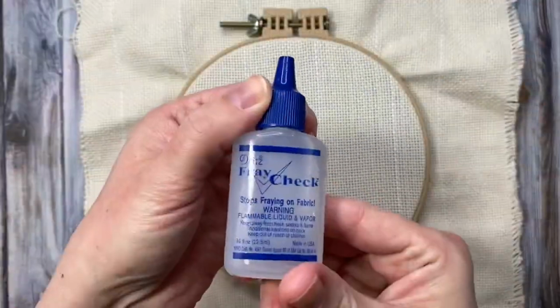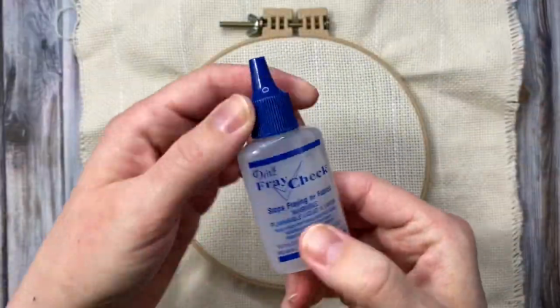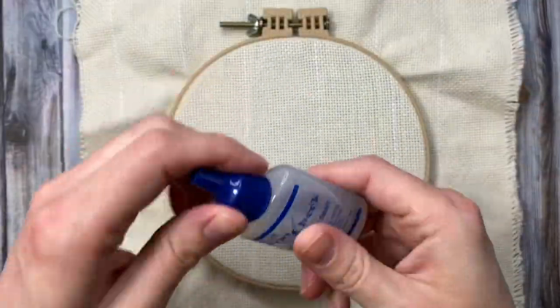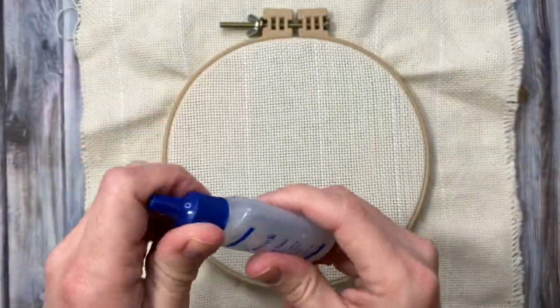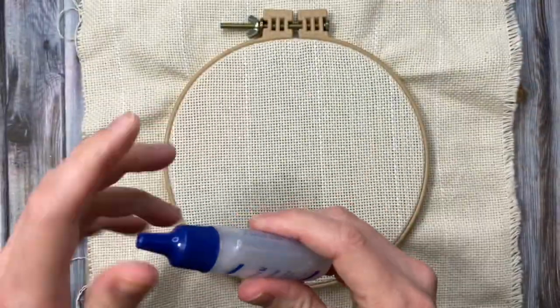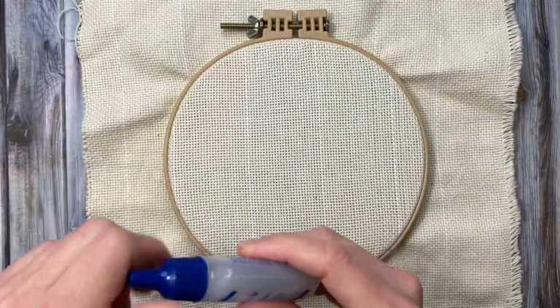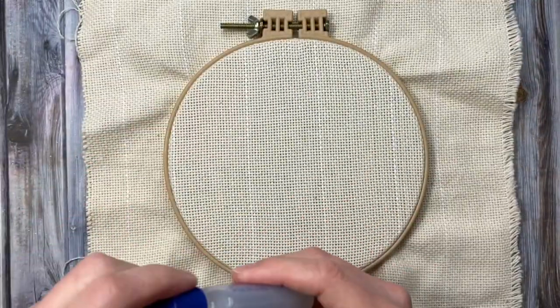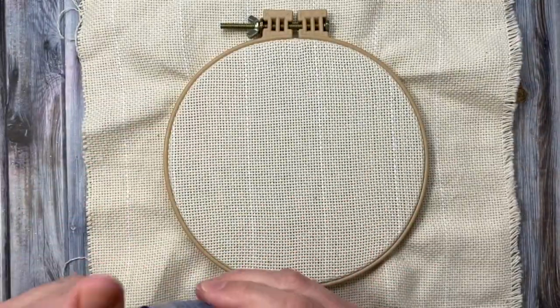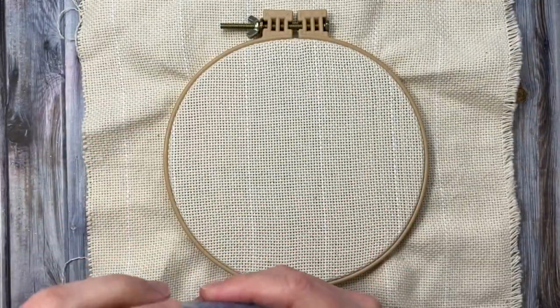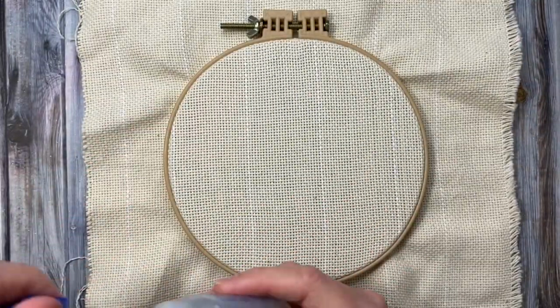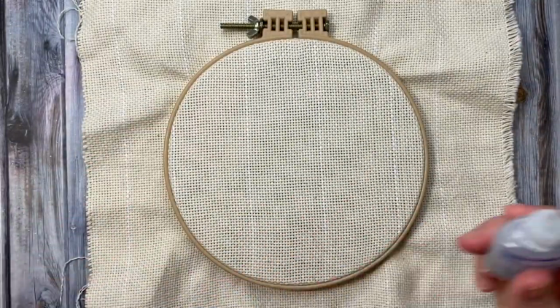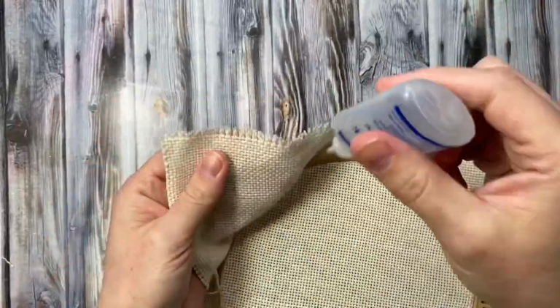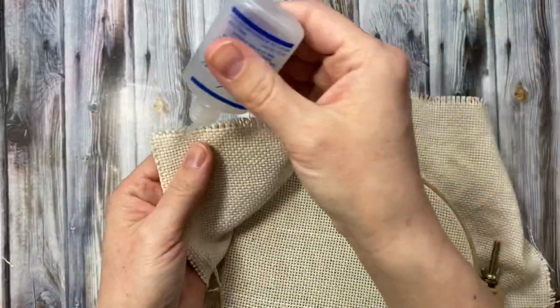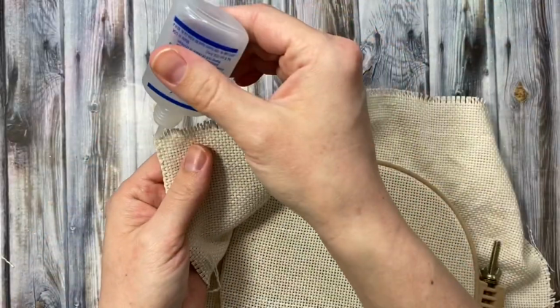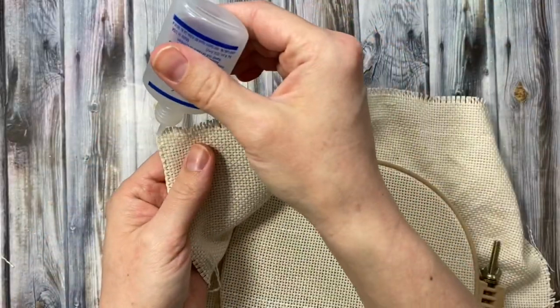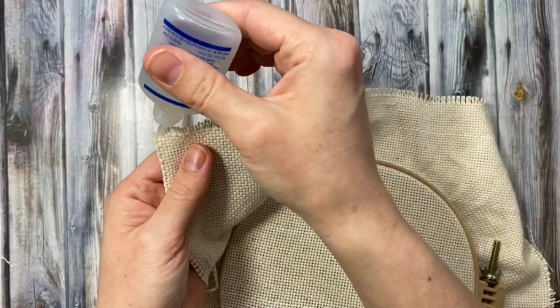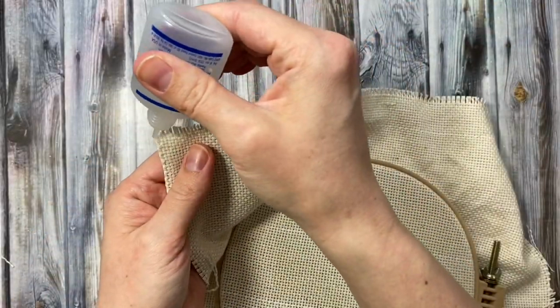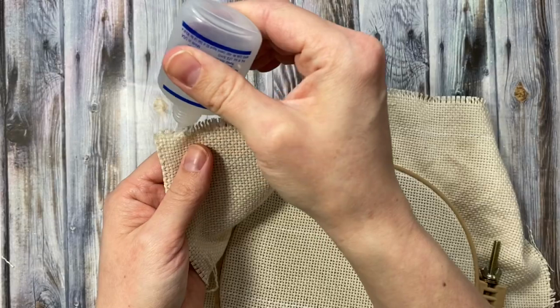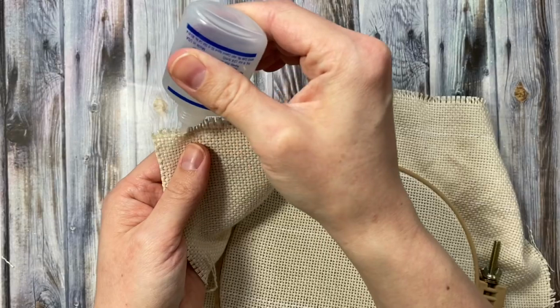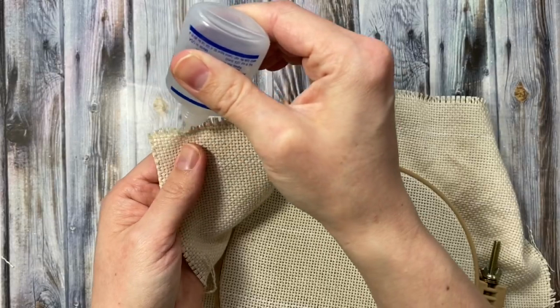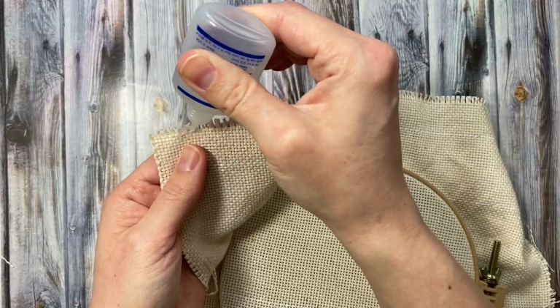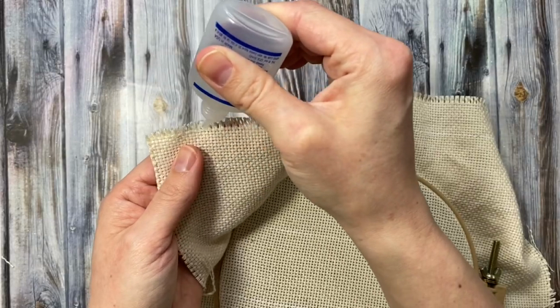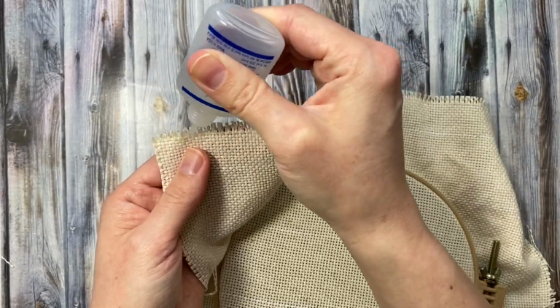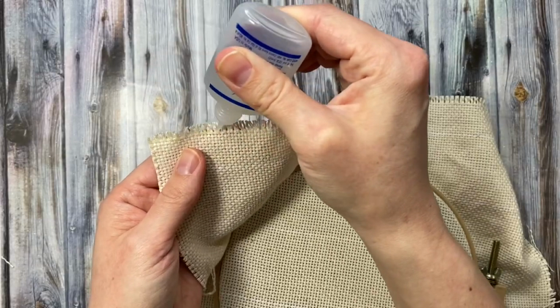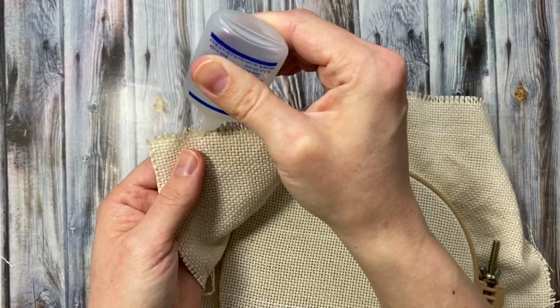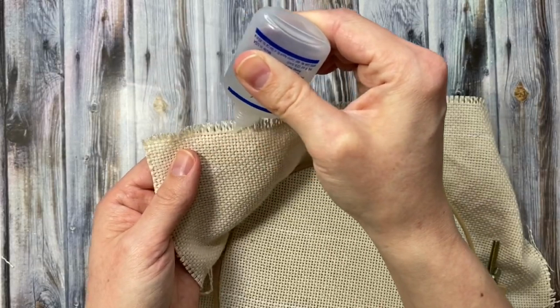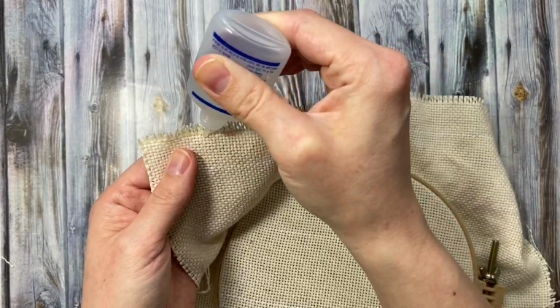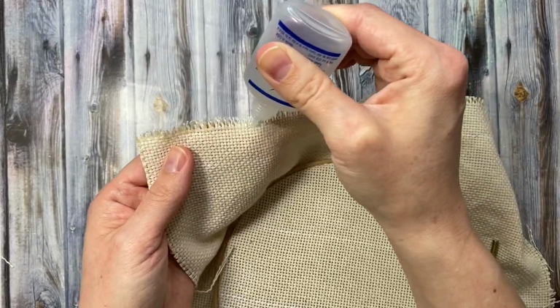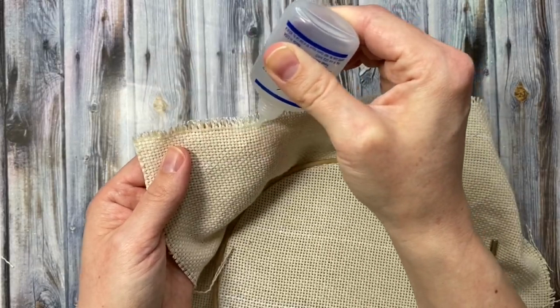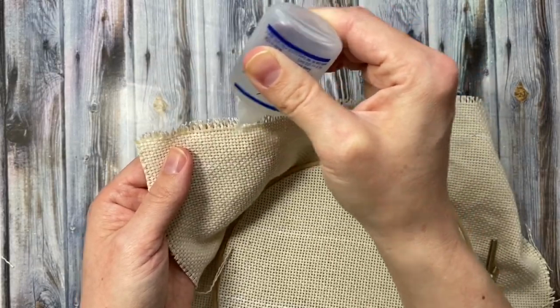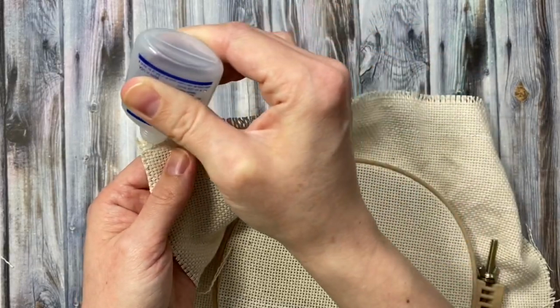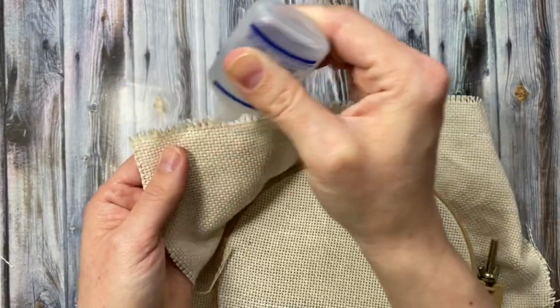Now I'm going to apply the fray check to all the edges. Monk's cloth unravels like crazy so be sure to secure the edges in some way.